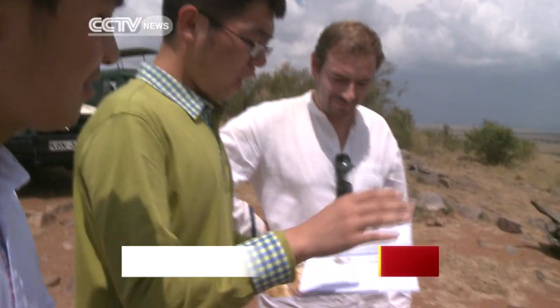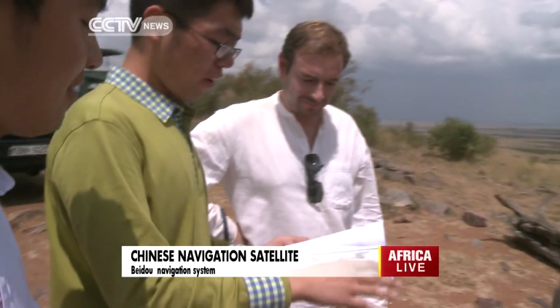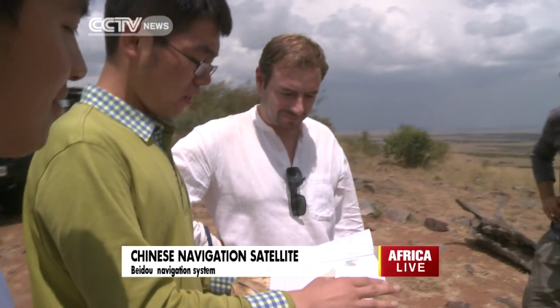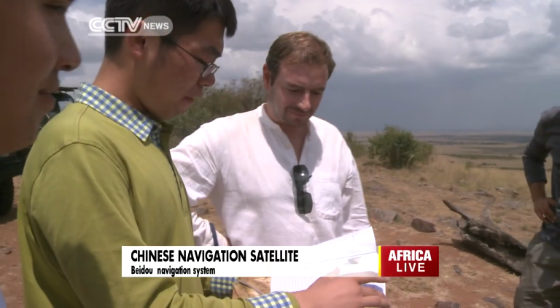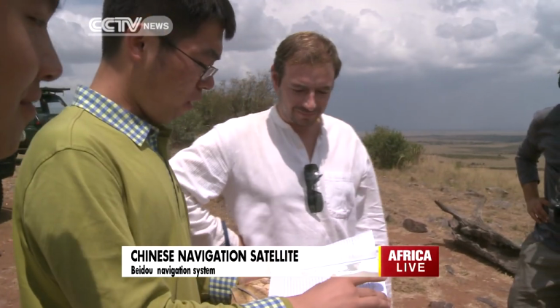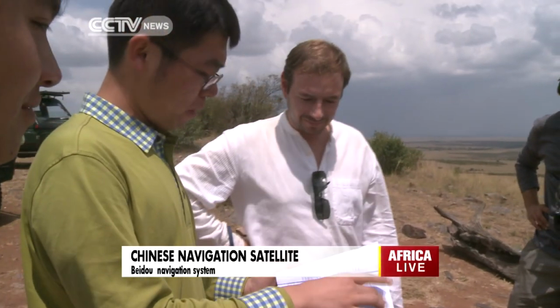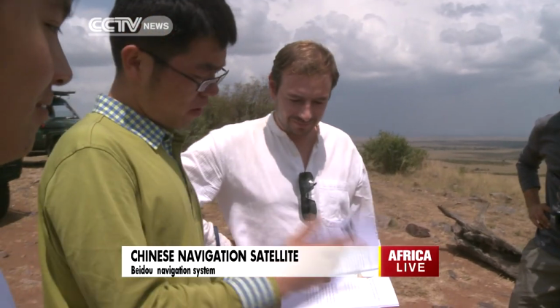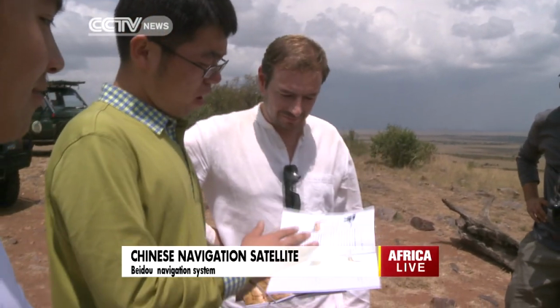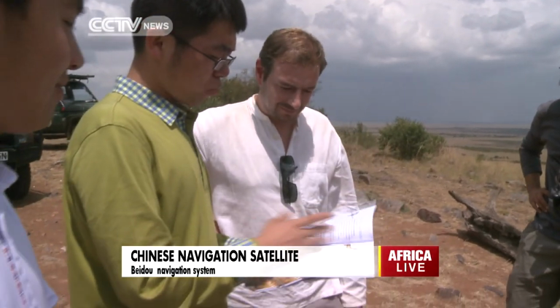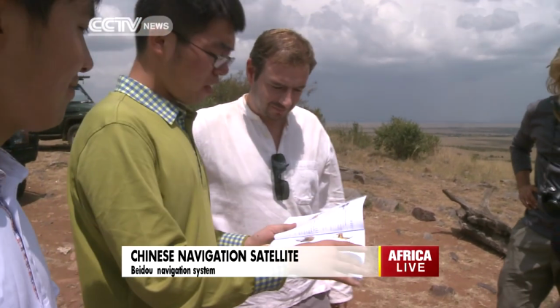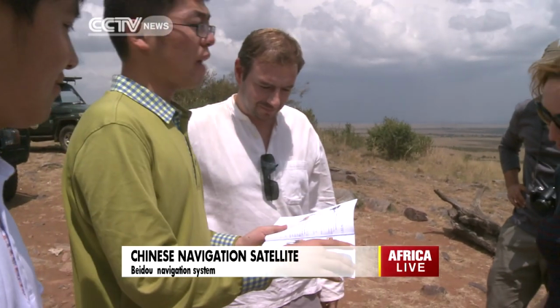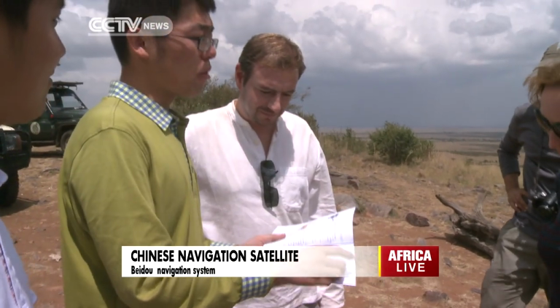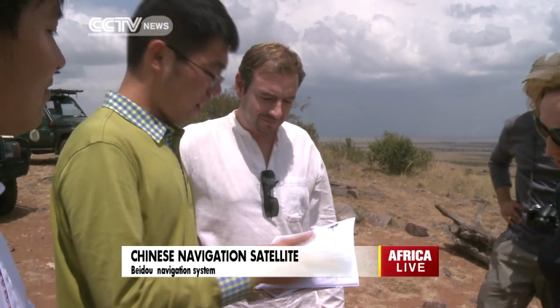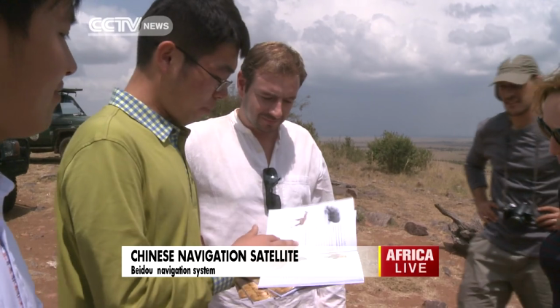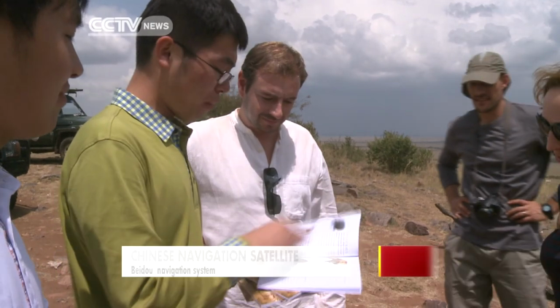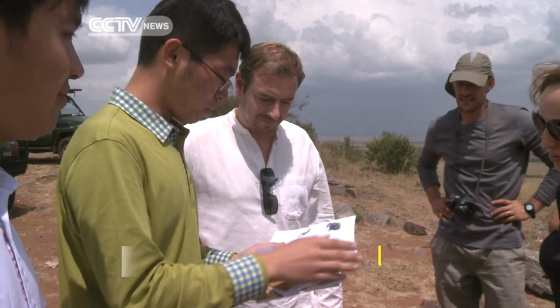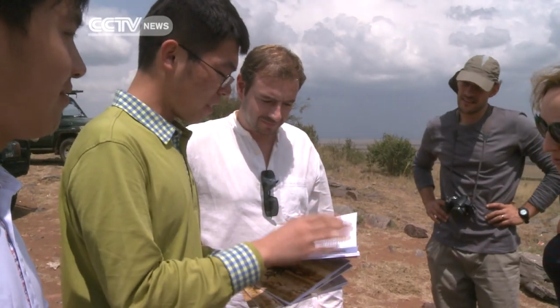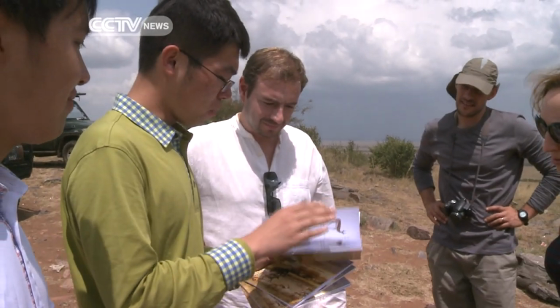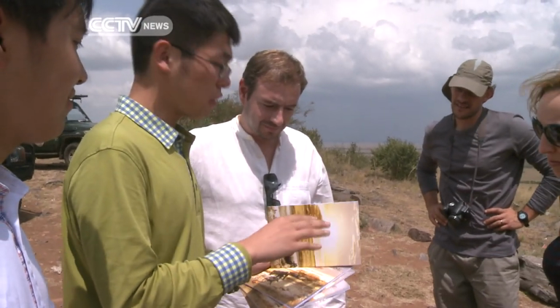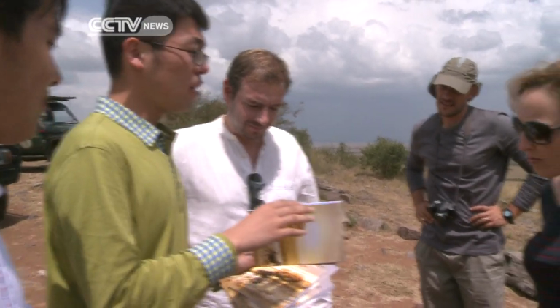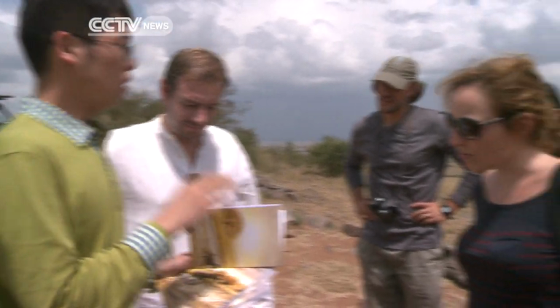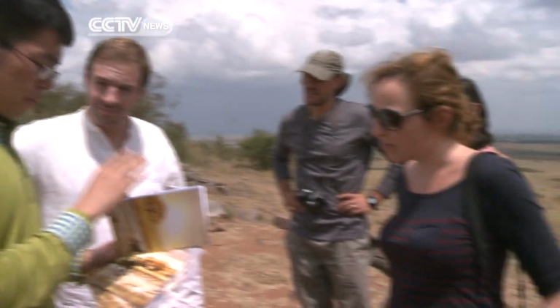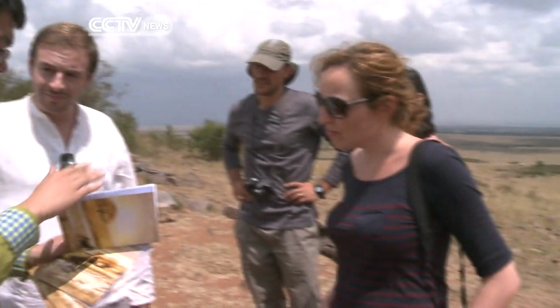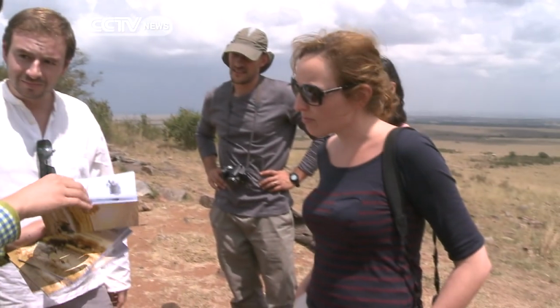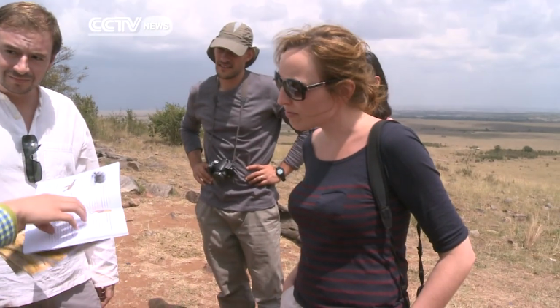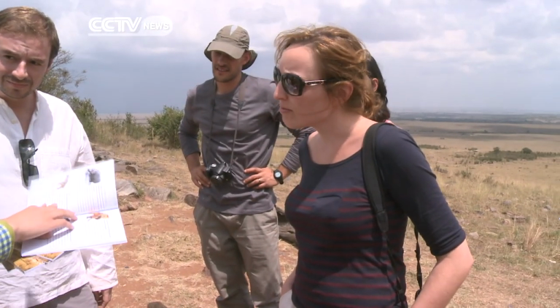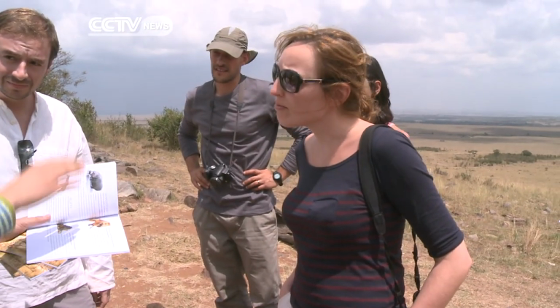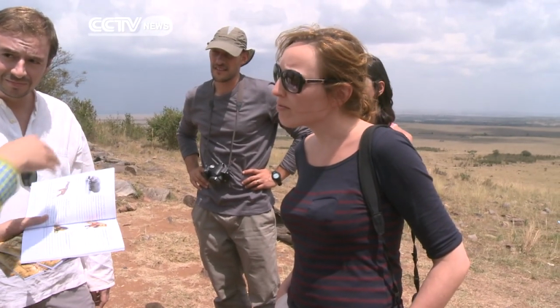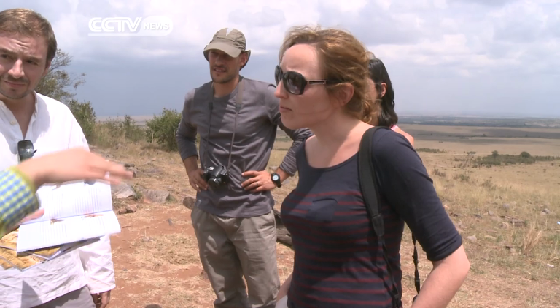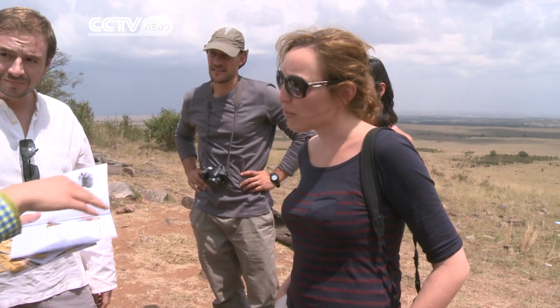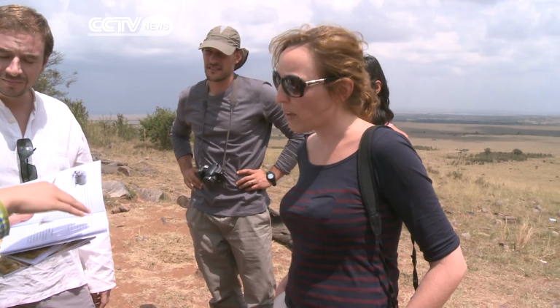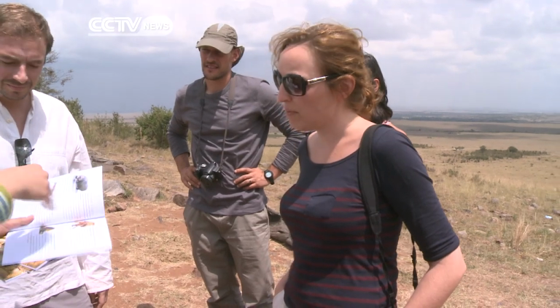Besides the navigation system, the team of volunteers has also been providing information about the various animals found in the Mara, in a bid to create more awareness about wildlife conservation.